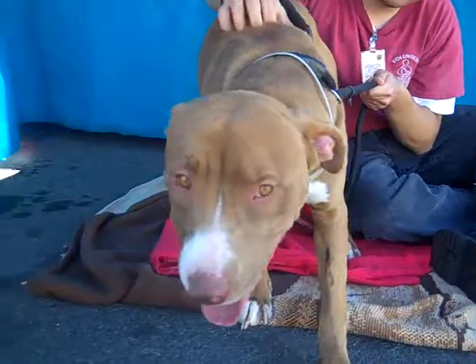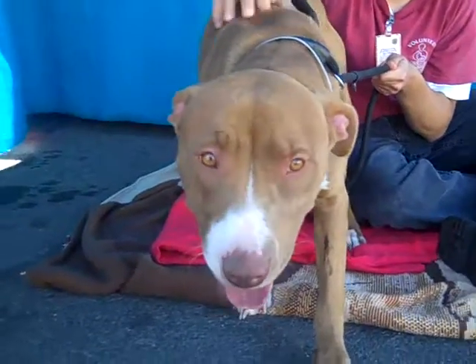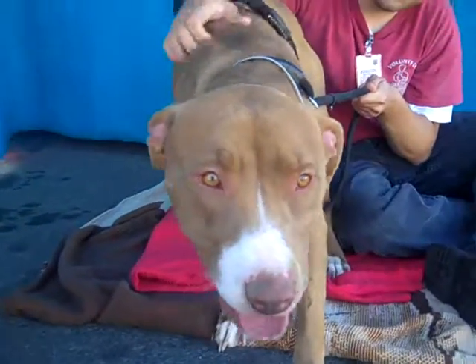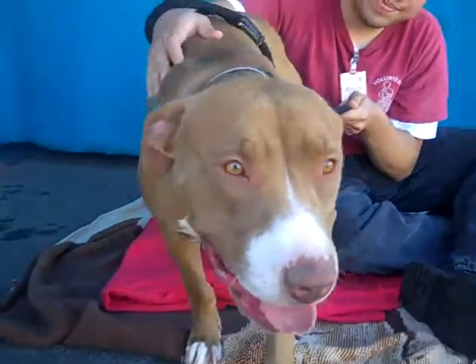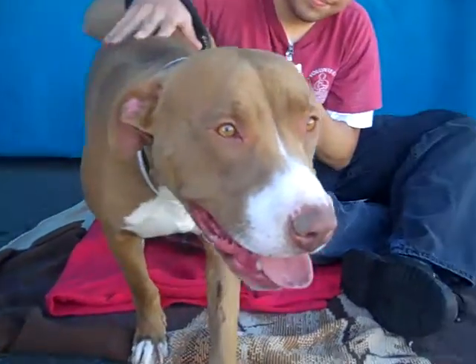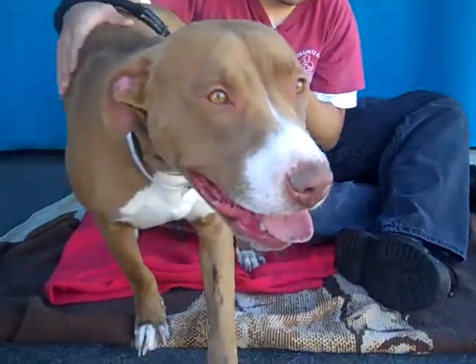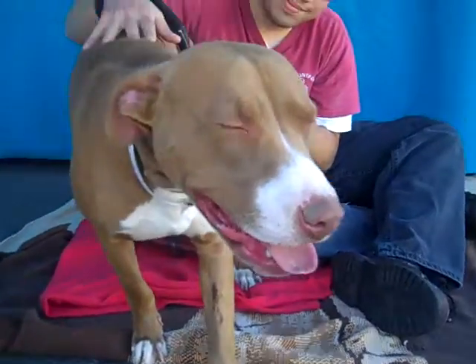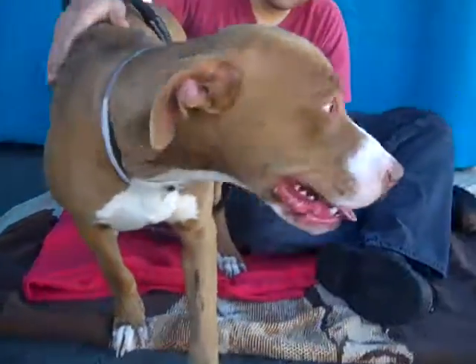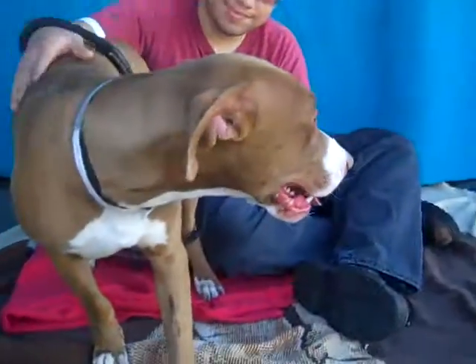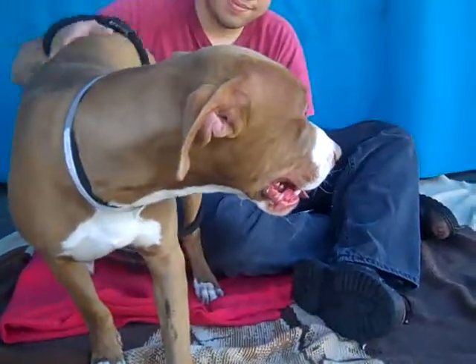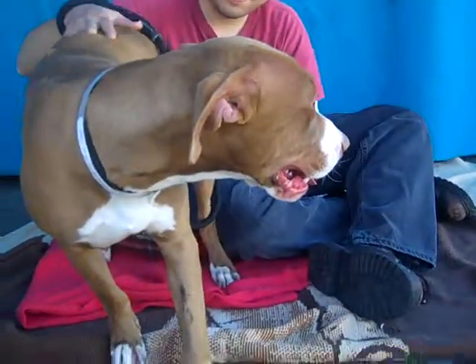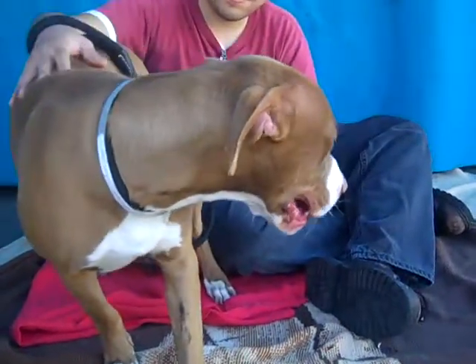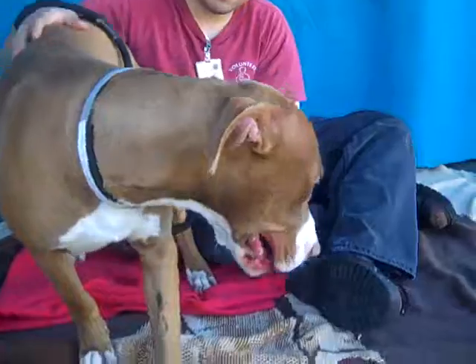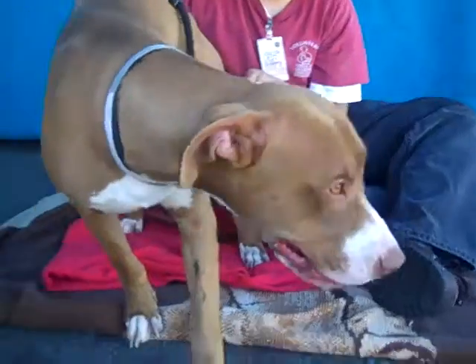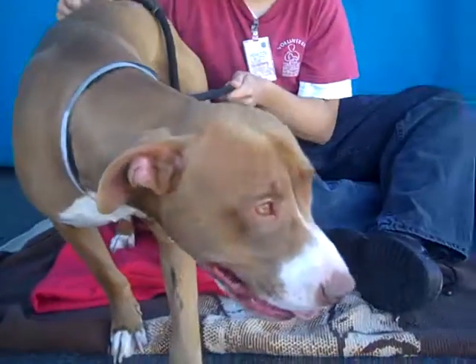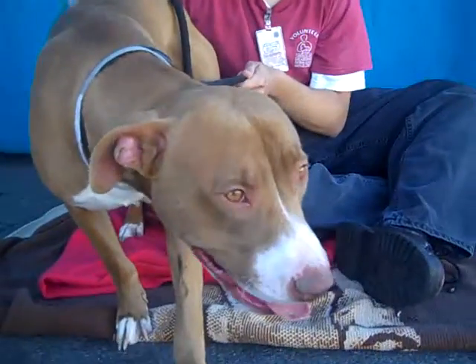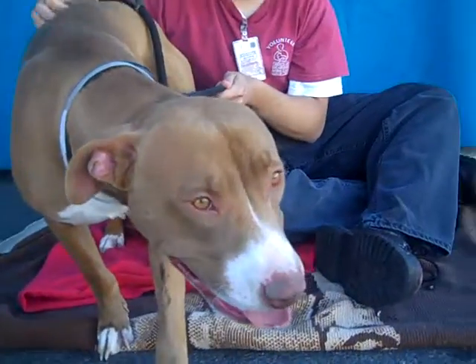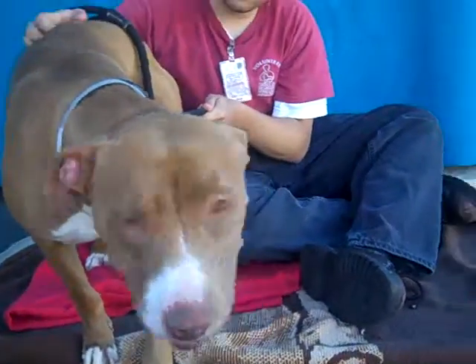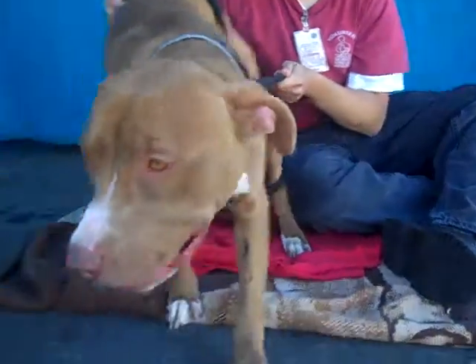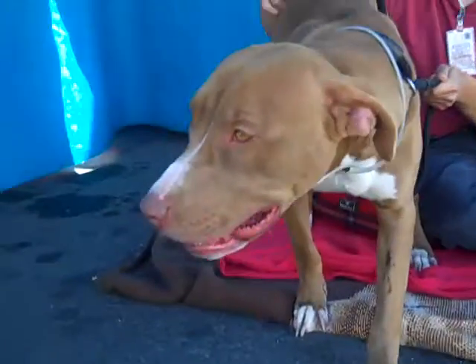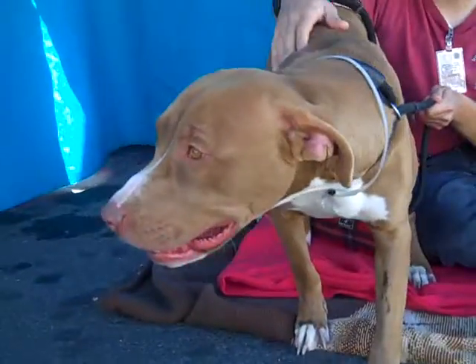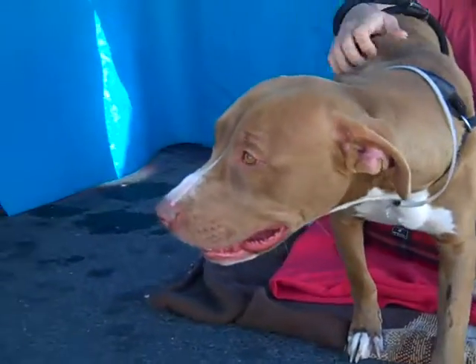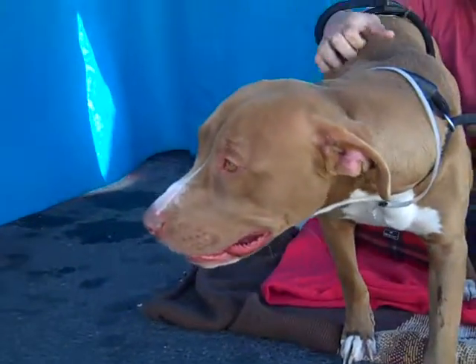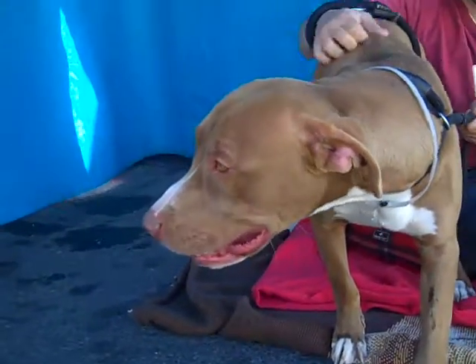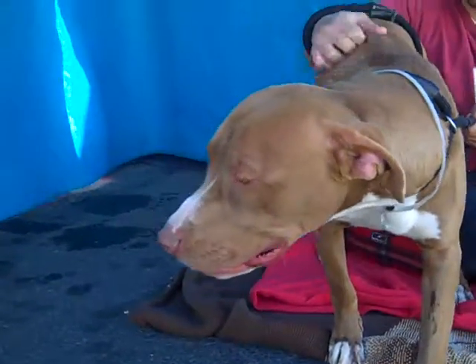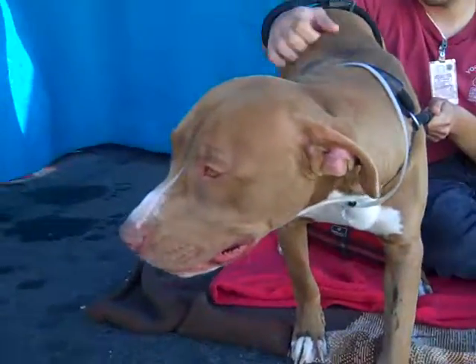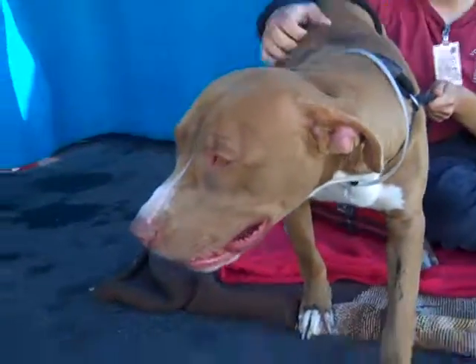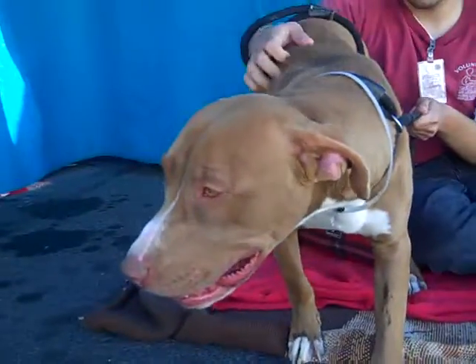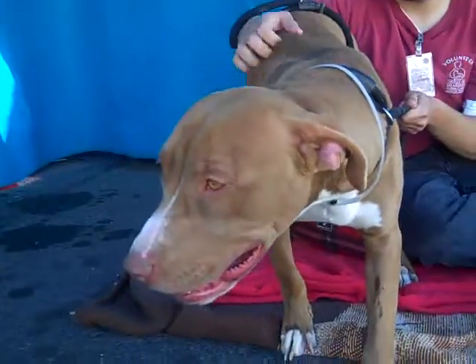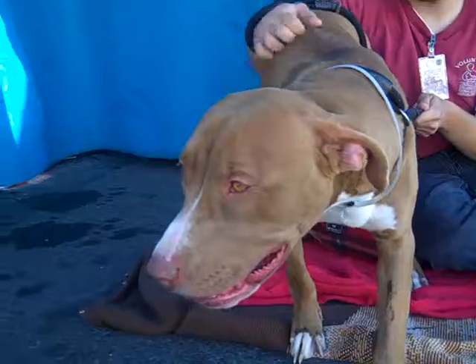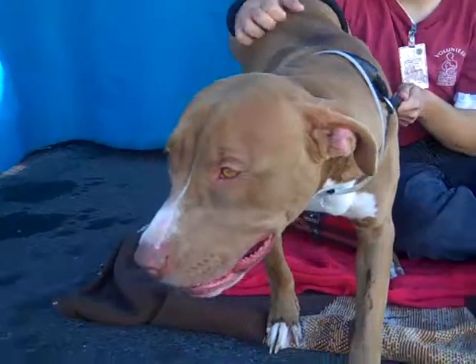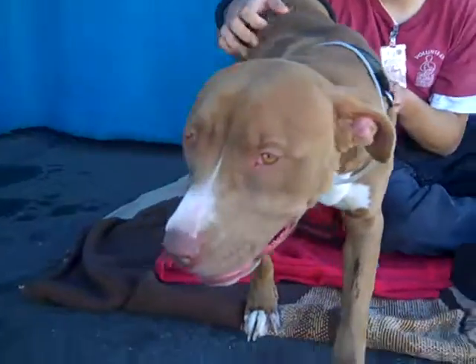So come down to the Downey shelter. Preston is ready to go. He's neutered already — it's a one-stop trip. Come down and meet him and you can take him home that day.